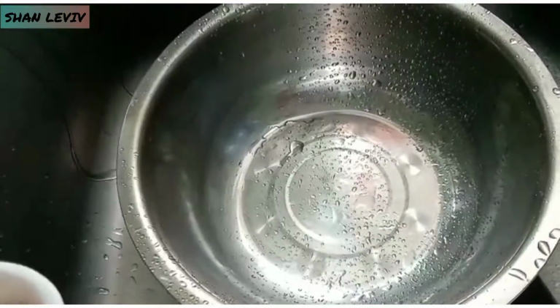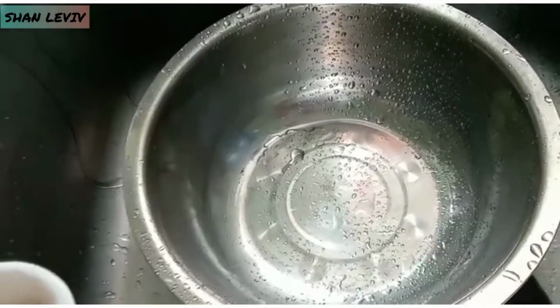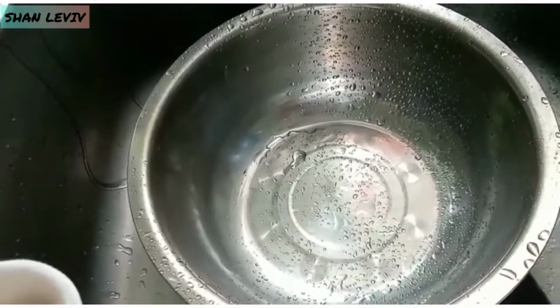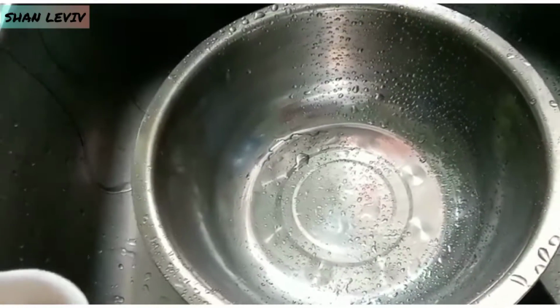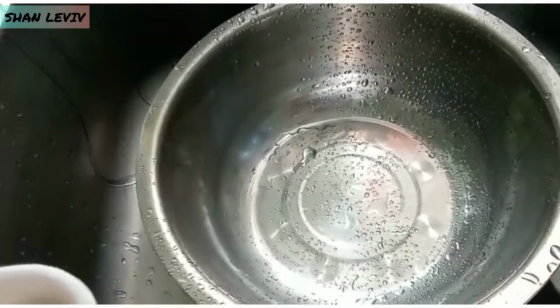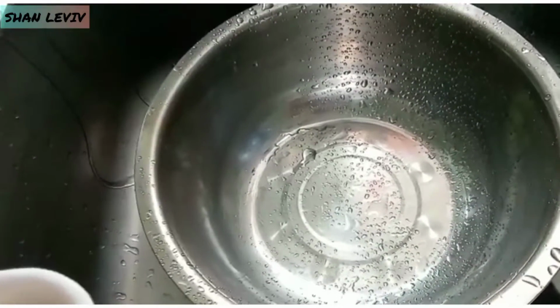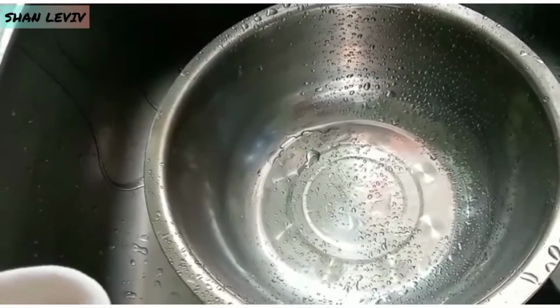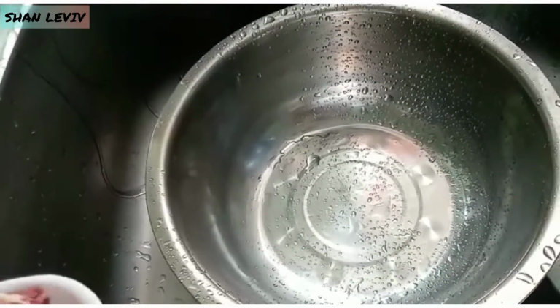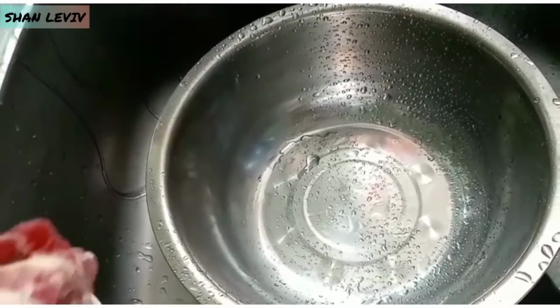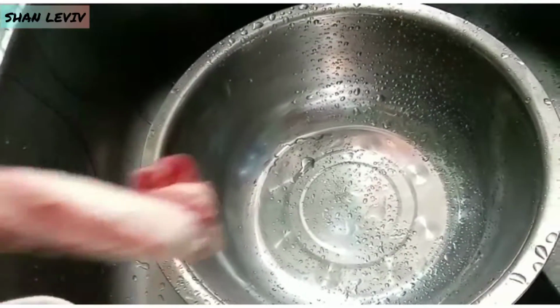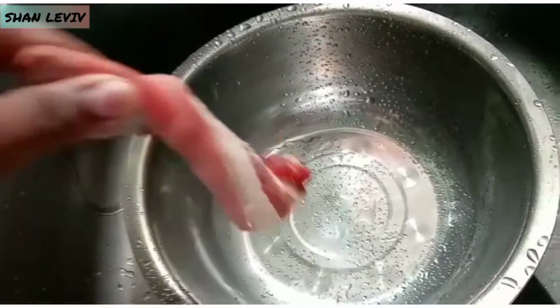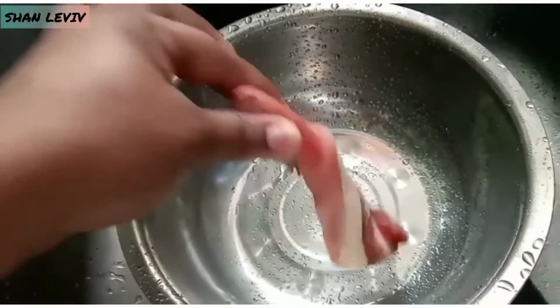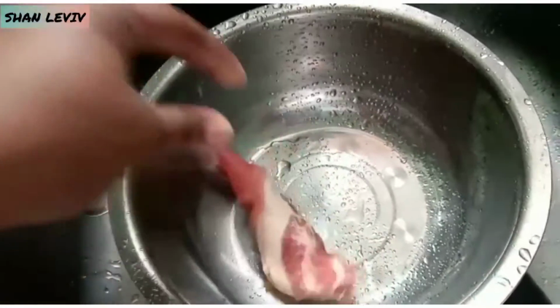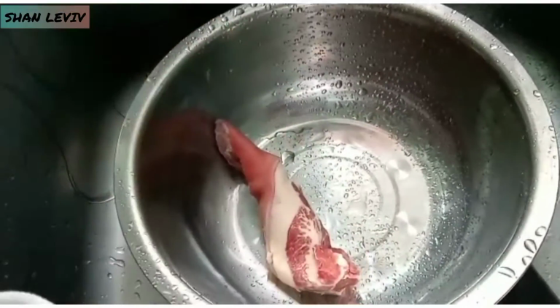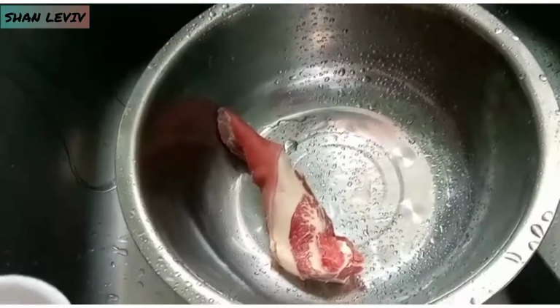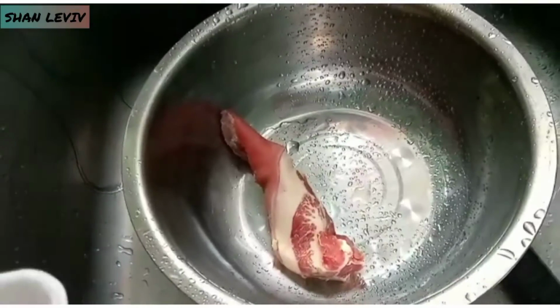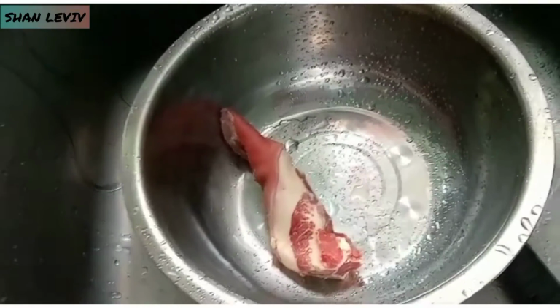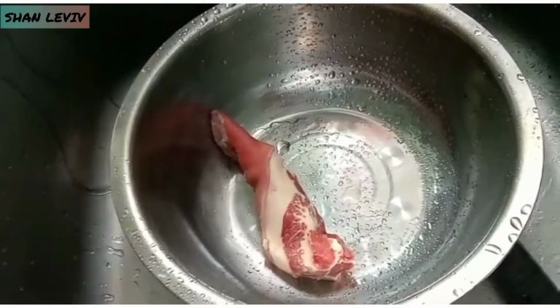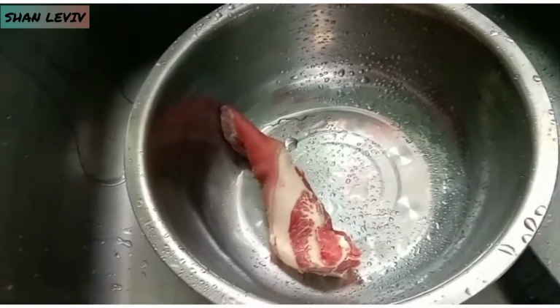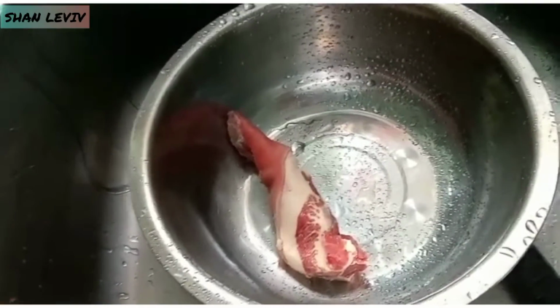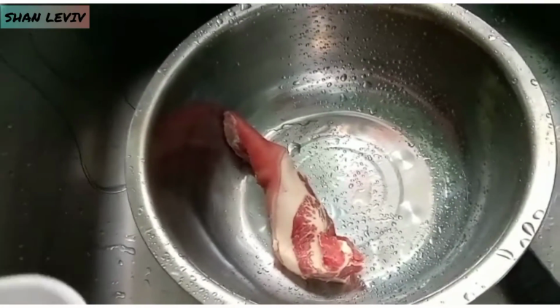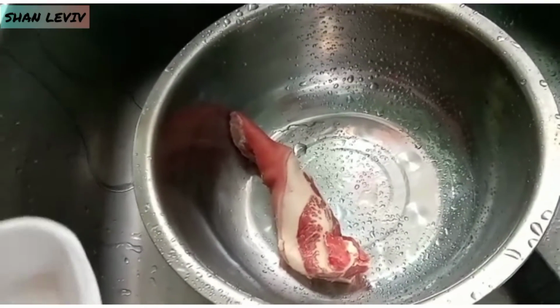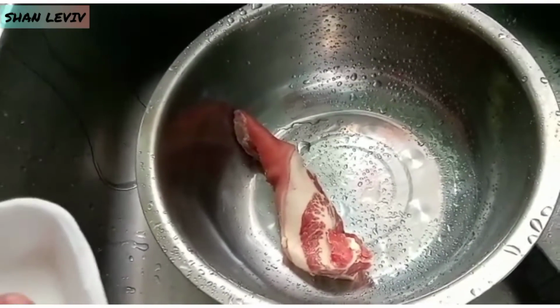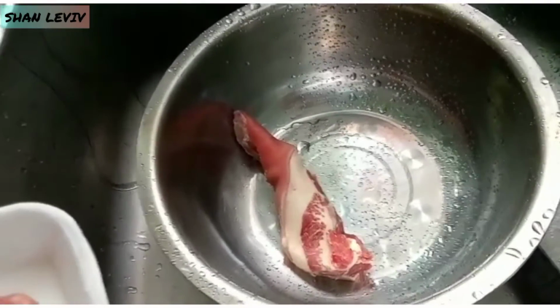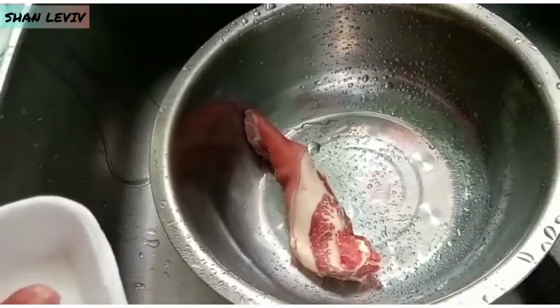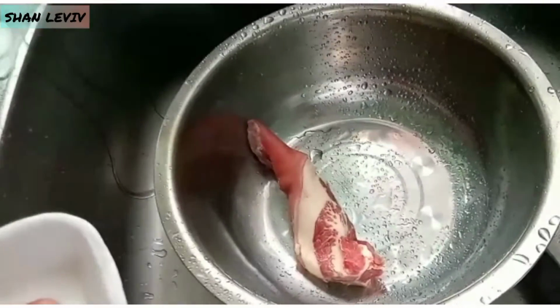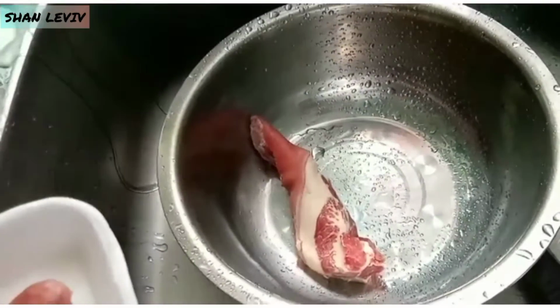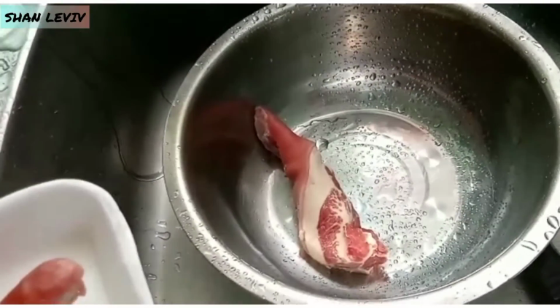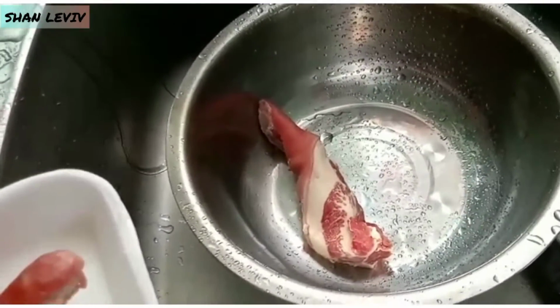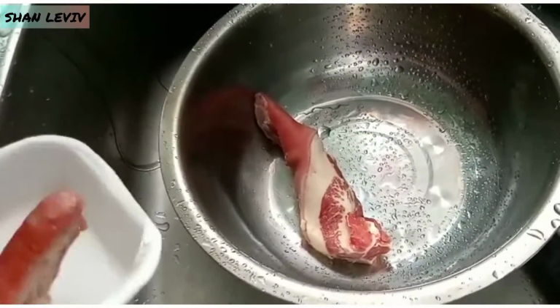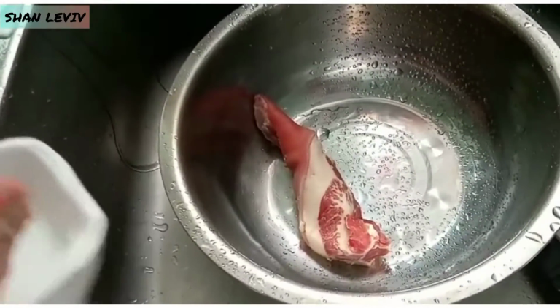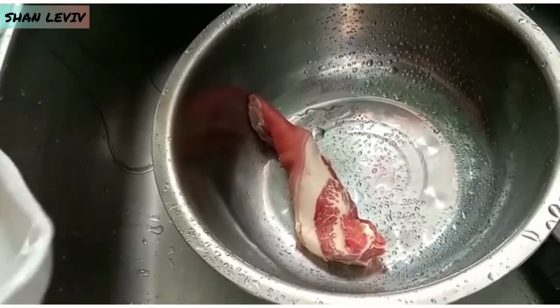So on to our meat — it's not vegan day, so we'll be doing pigtail. Come along with me, making stew peas with pigtail.